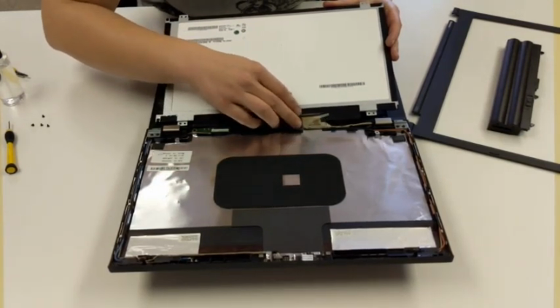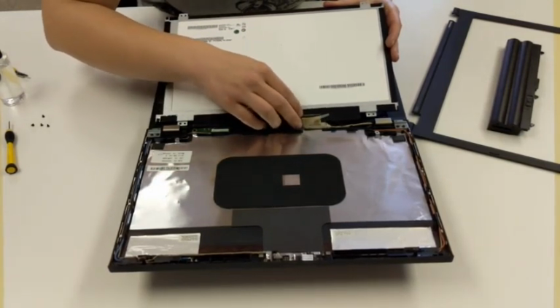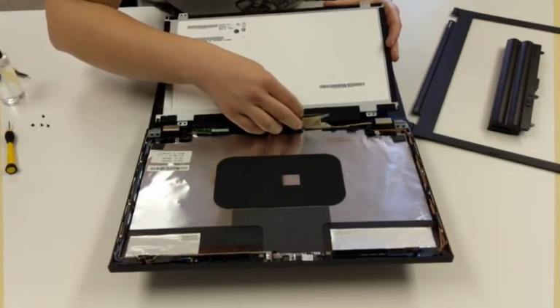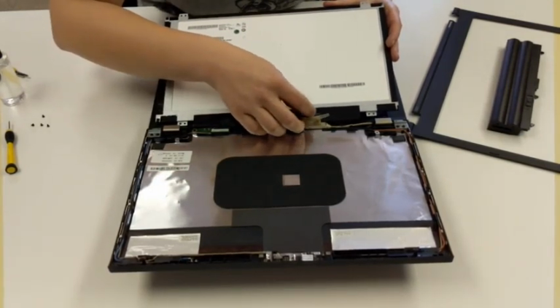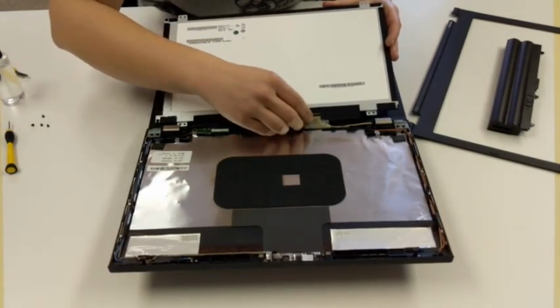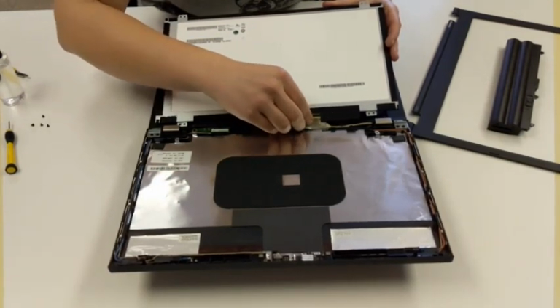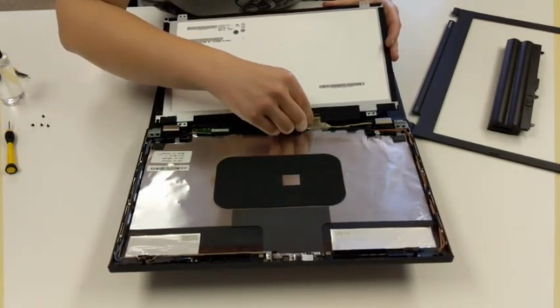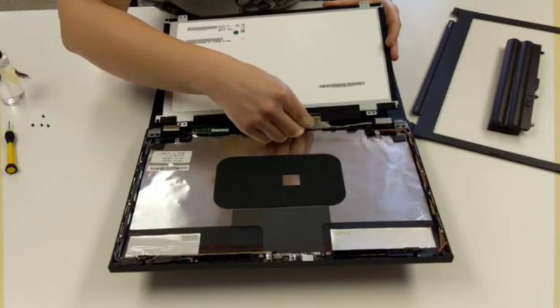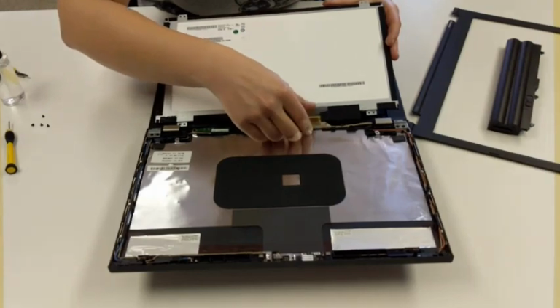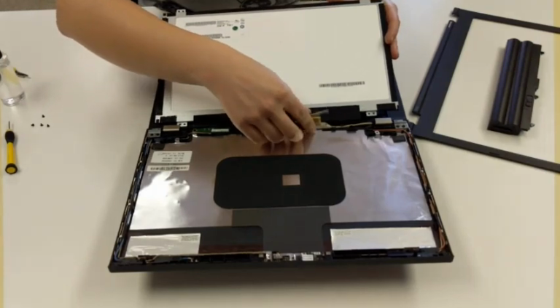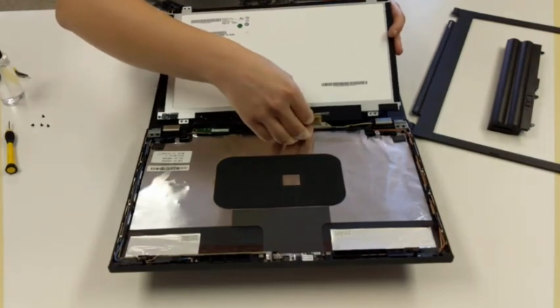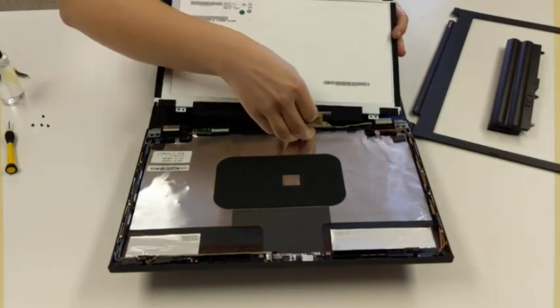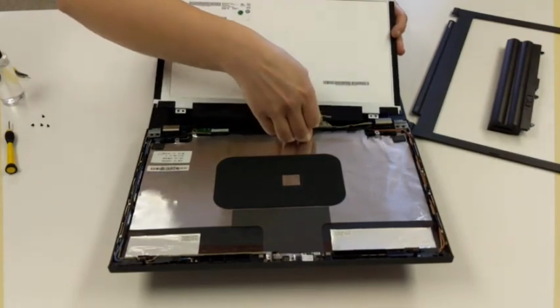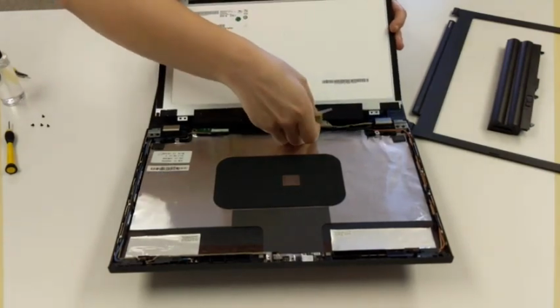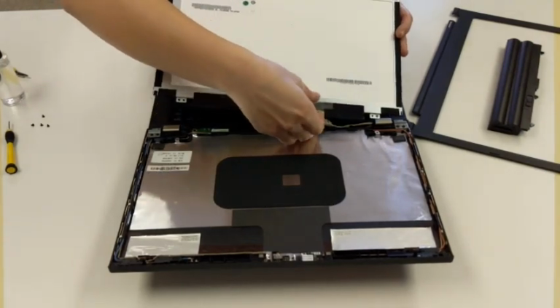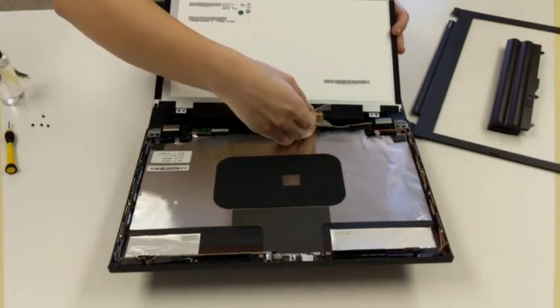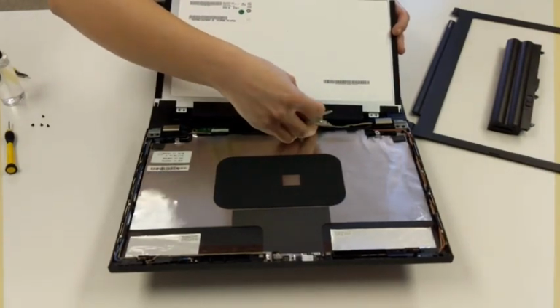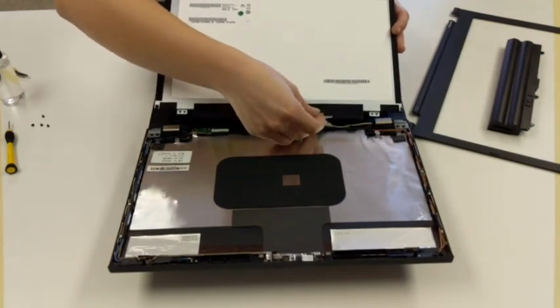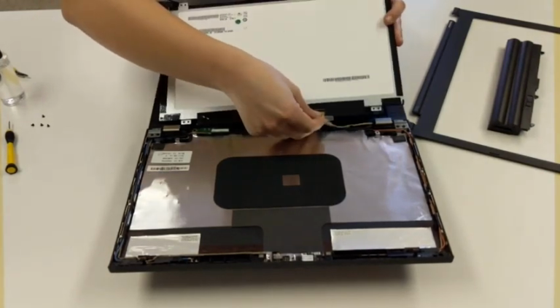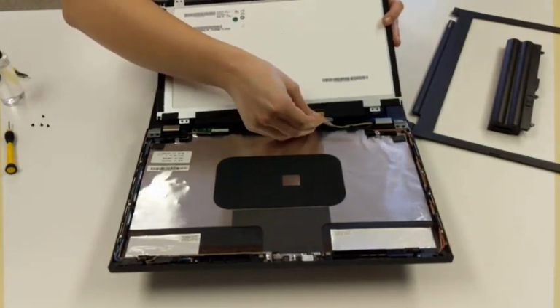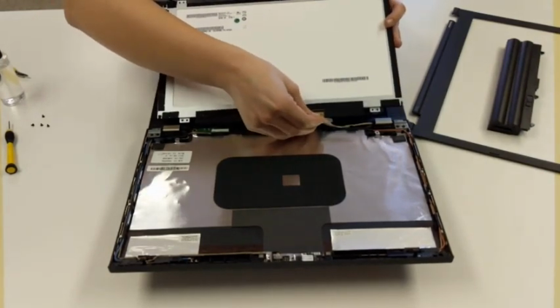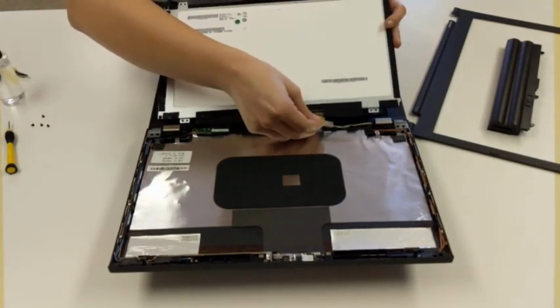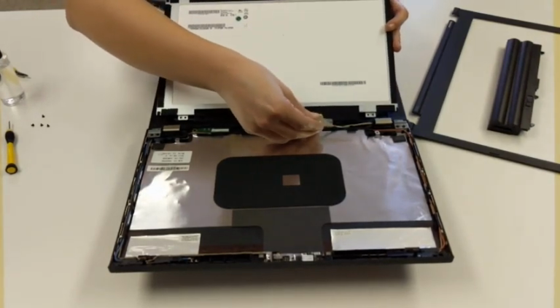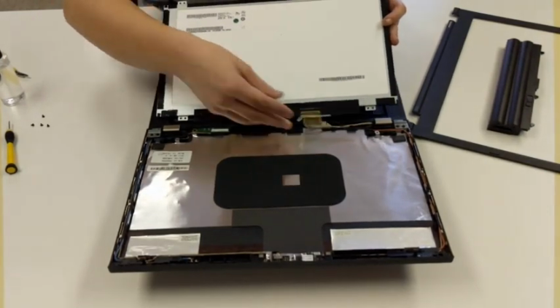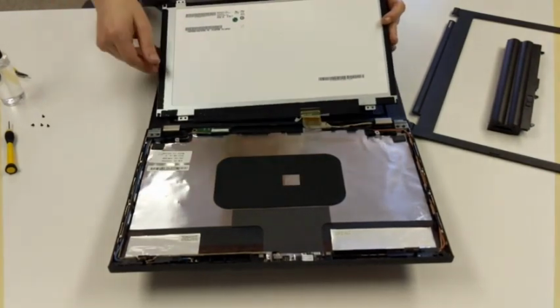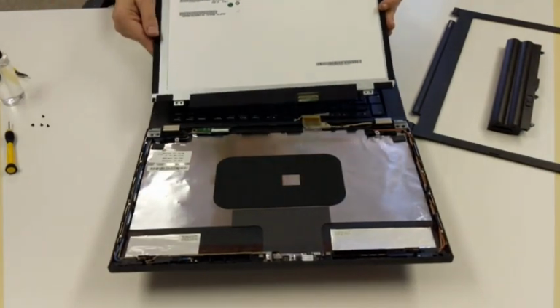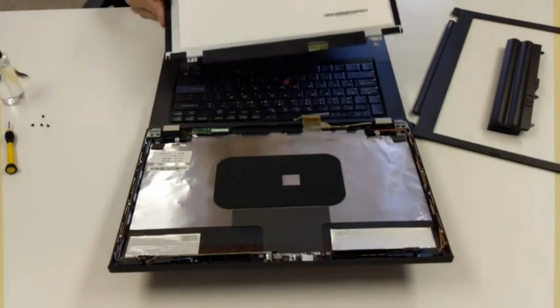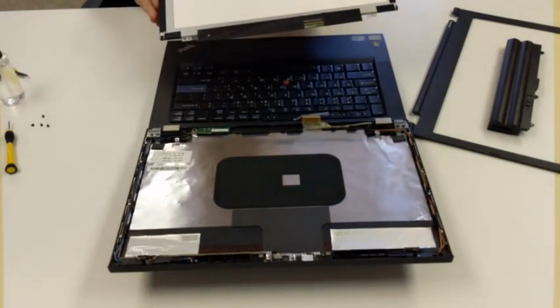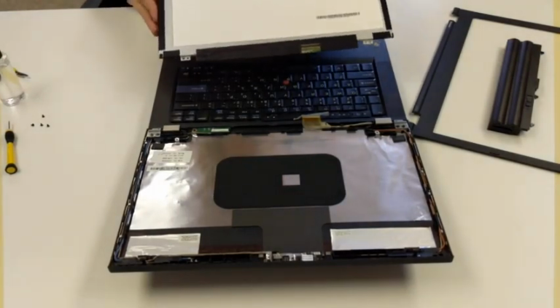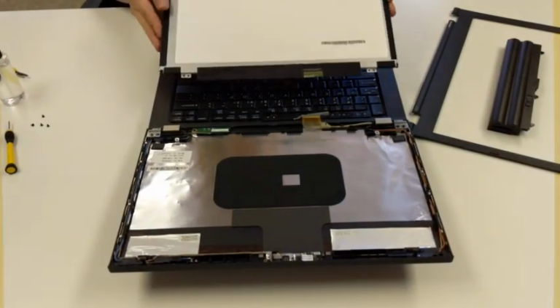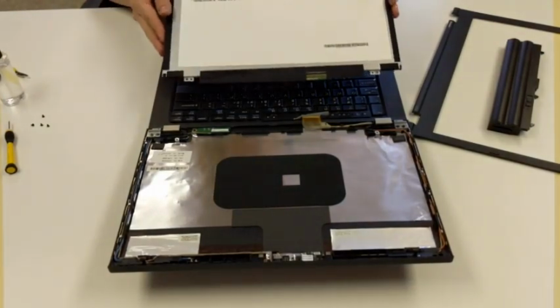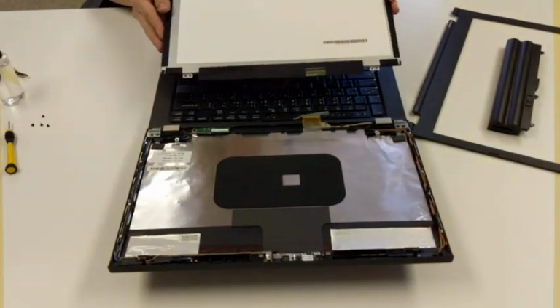Sometimes there's a bar right in front — you'll need to flip that bar up before you pull it out. Then we're just going to pull directly out, and our screen's out so that we can replace it.